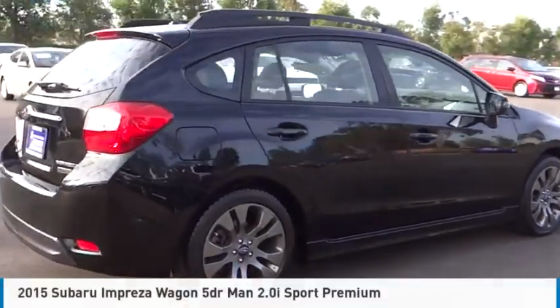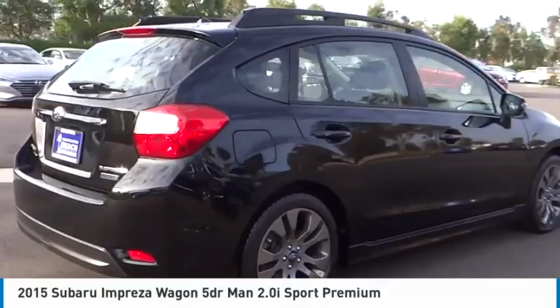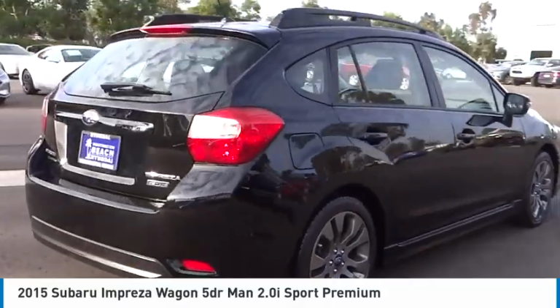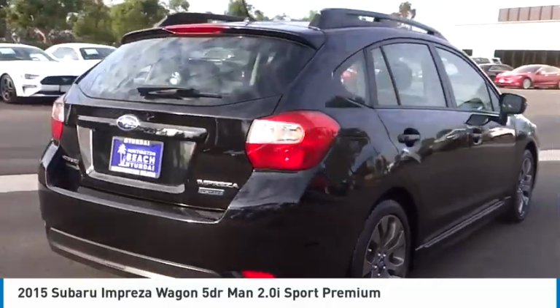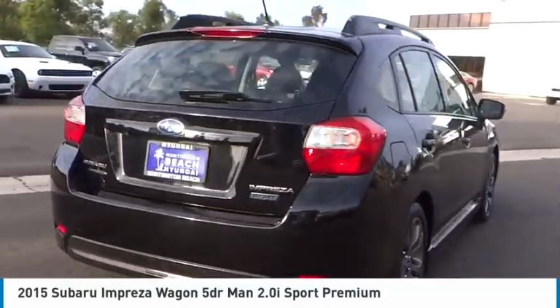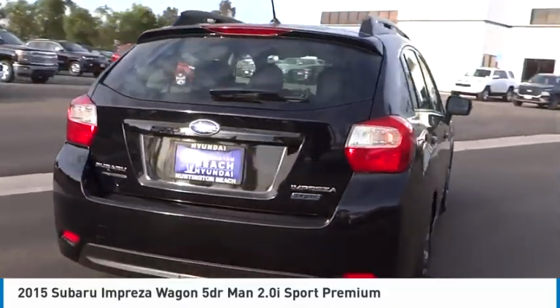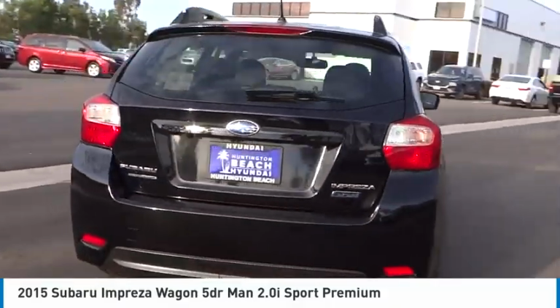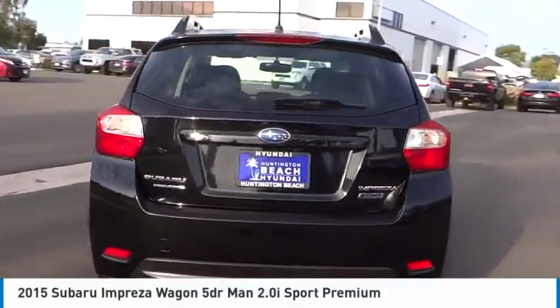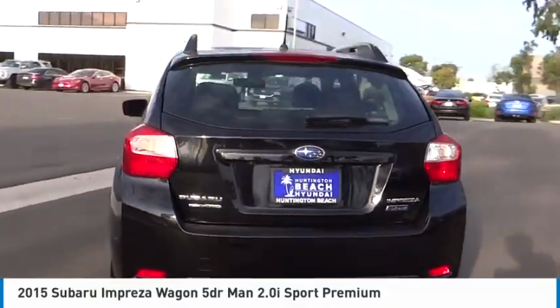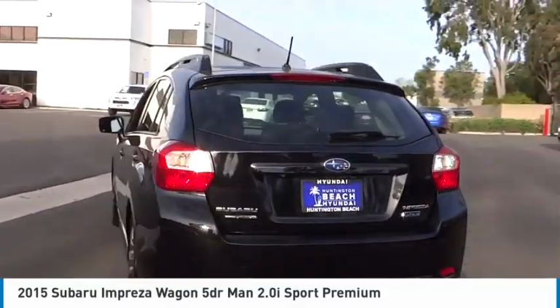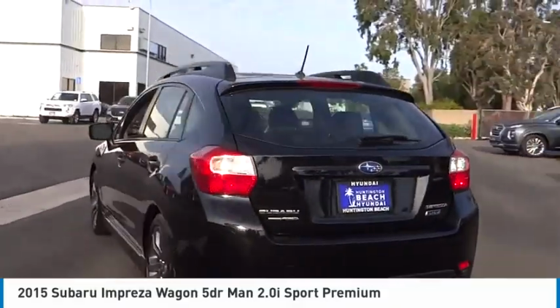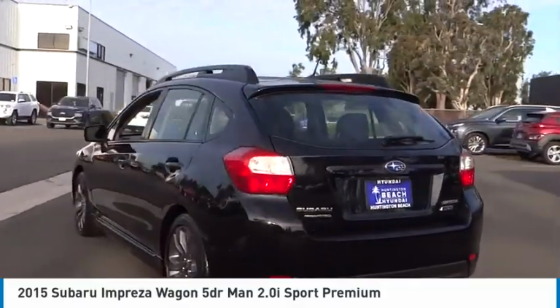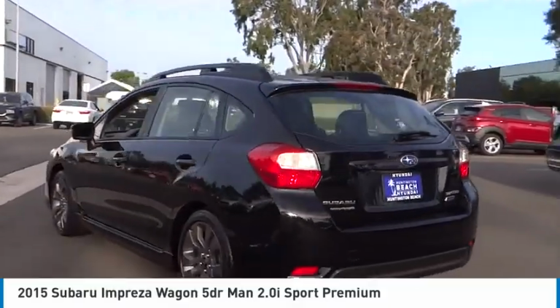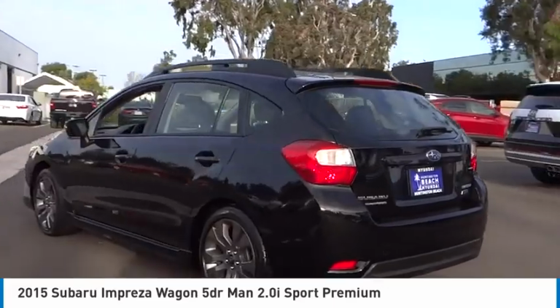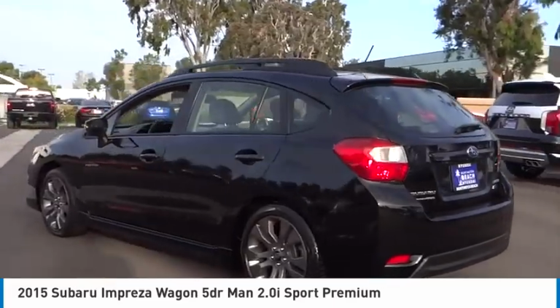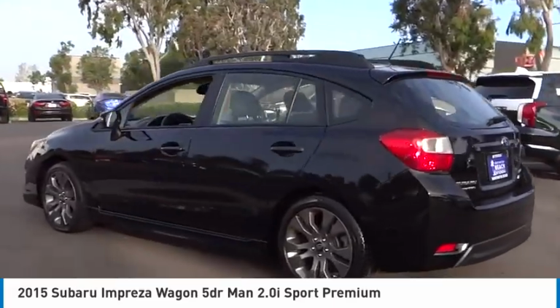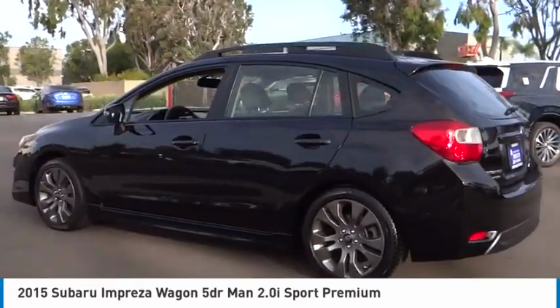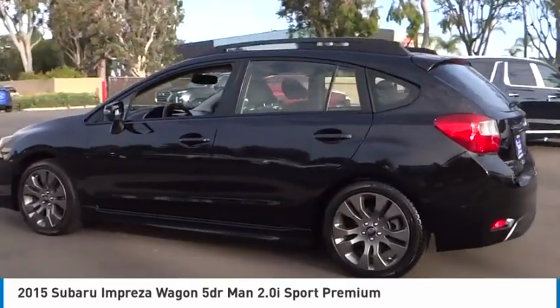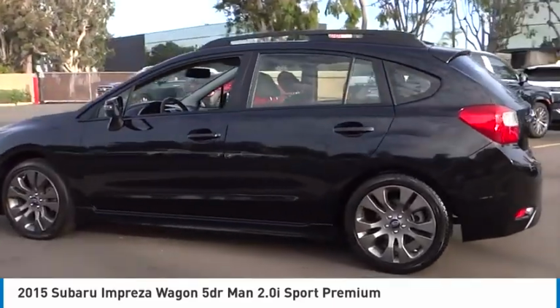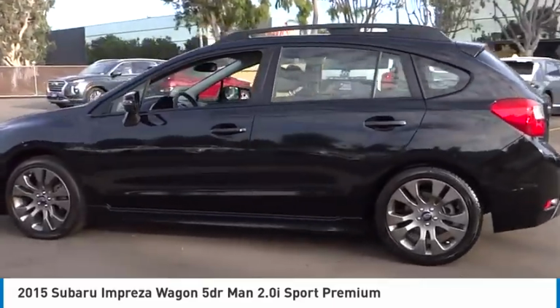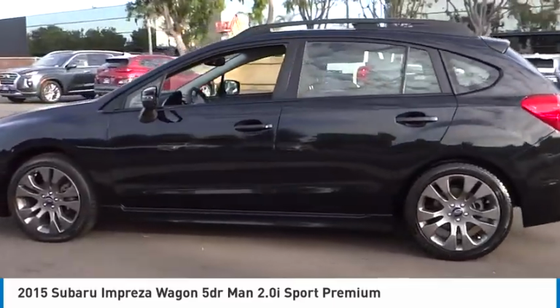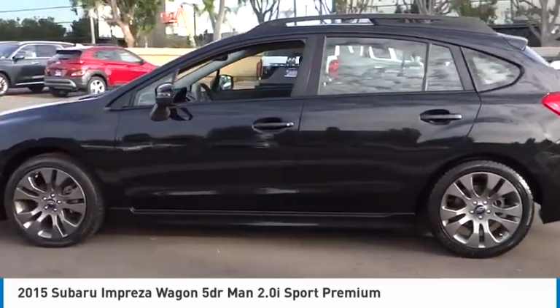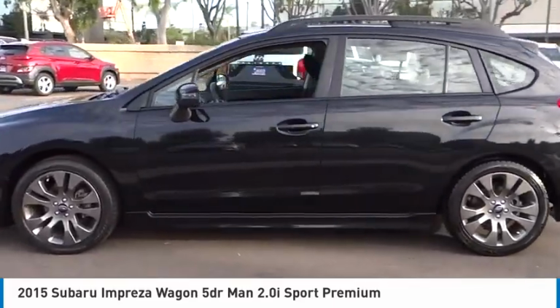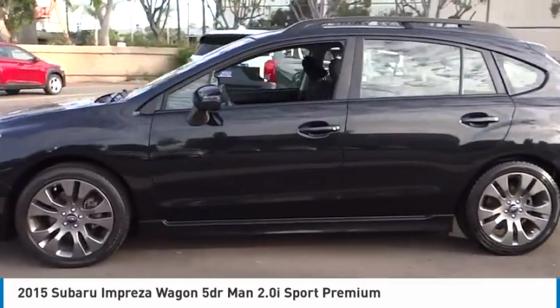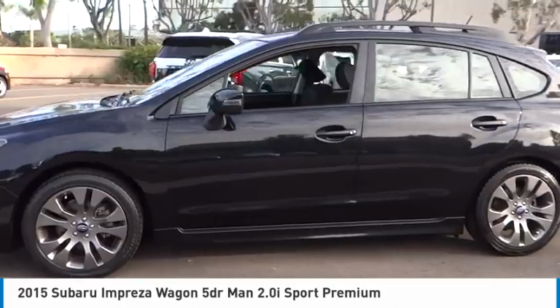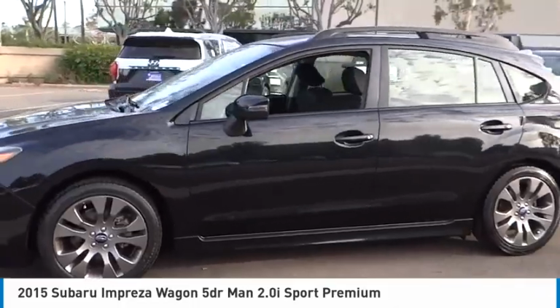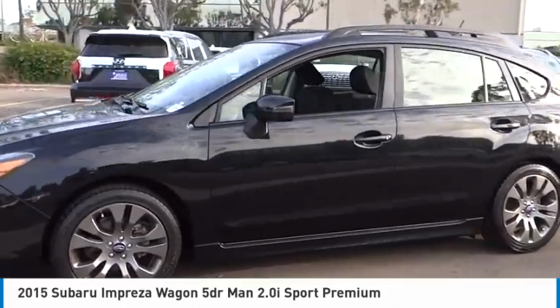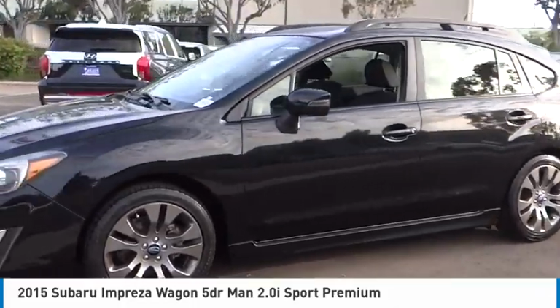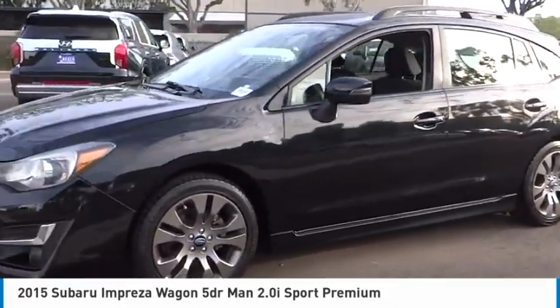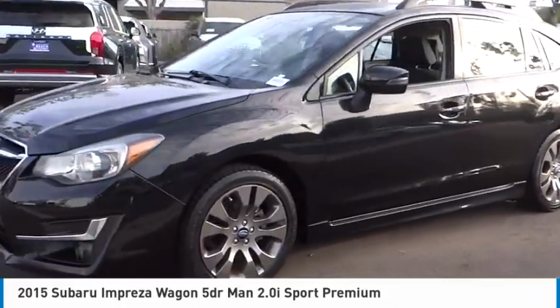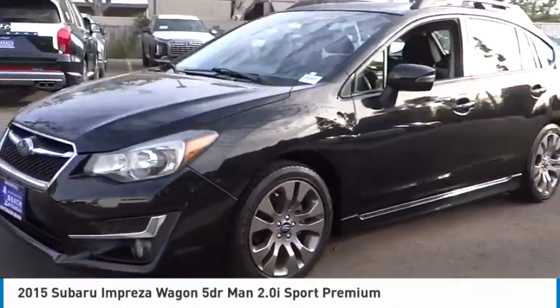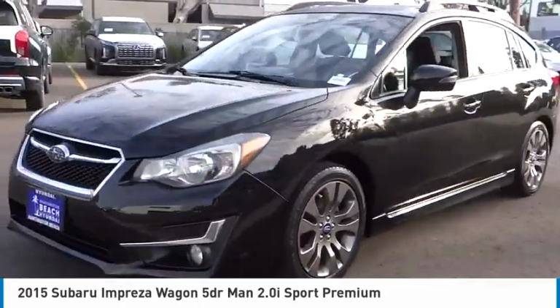Stop by and take a look at the 2015 Impreza. A spirited drive and lifestyle equipped amenities make Subaru Impreza the smart choice for dynamic people. Full throttle fun and performance, grounded in safety and efficiency.